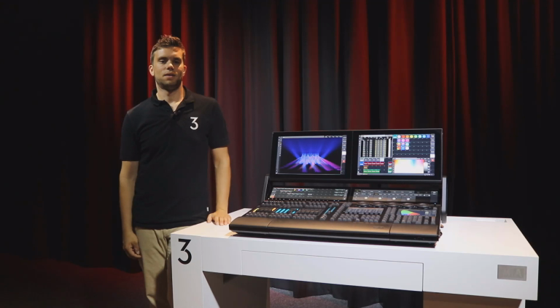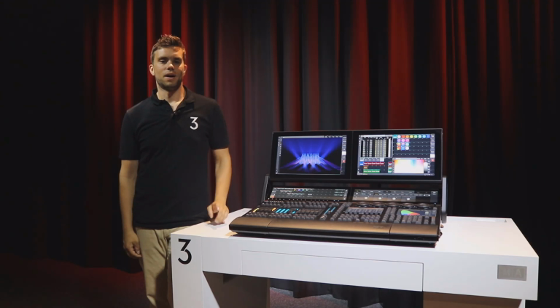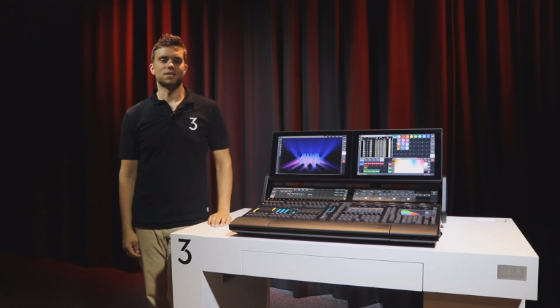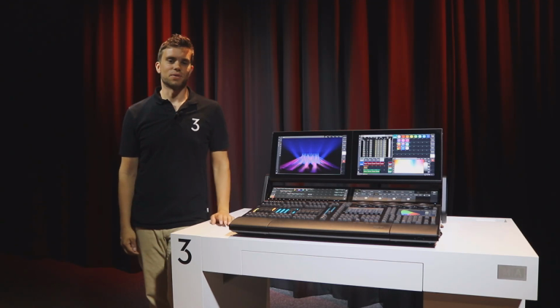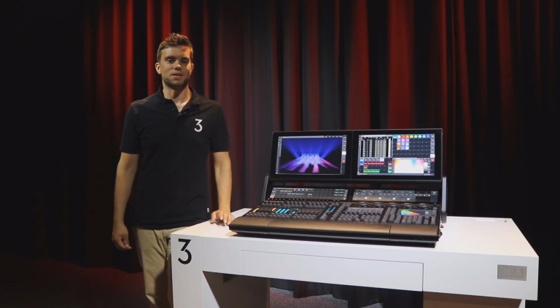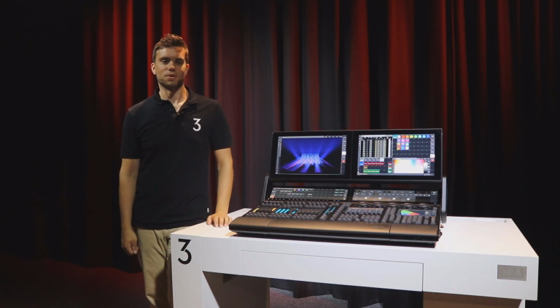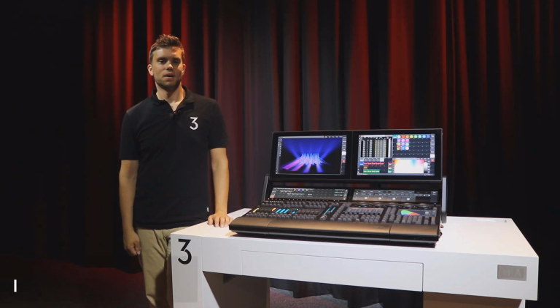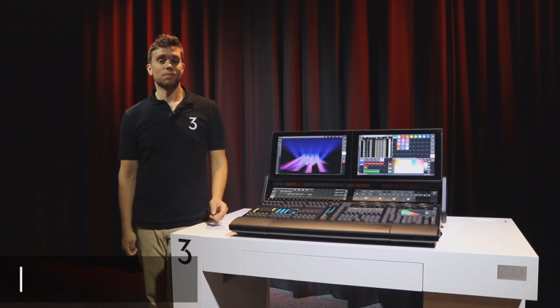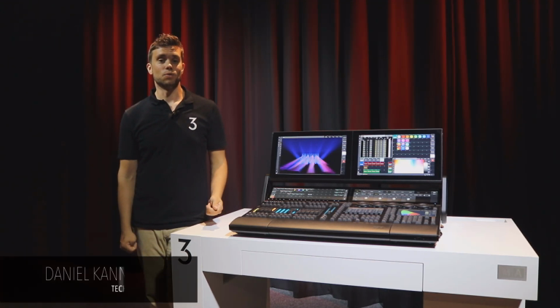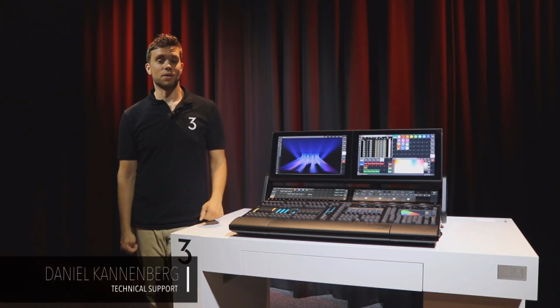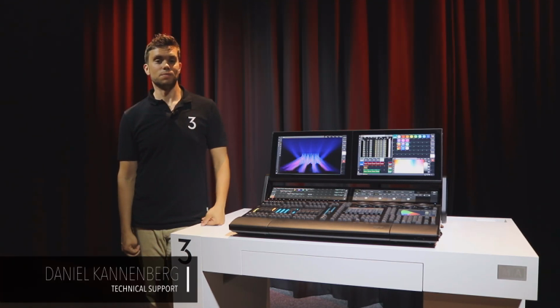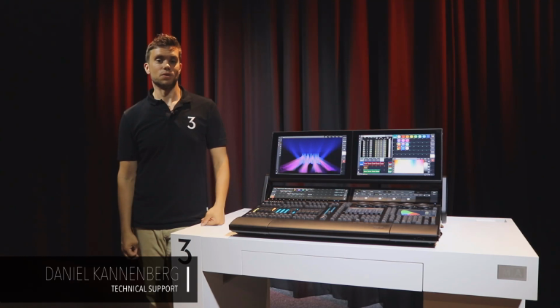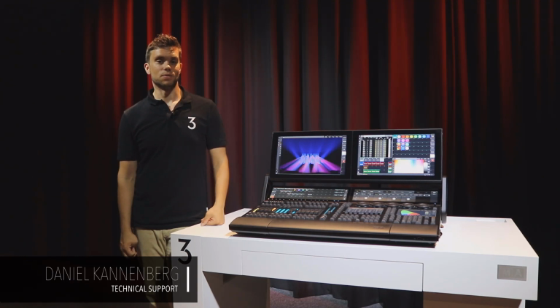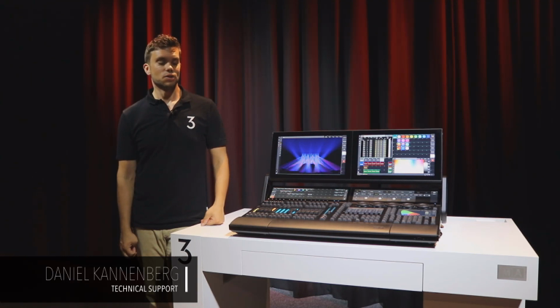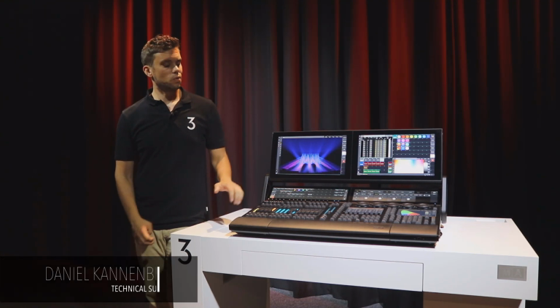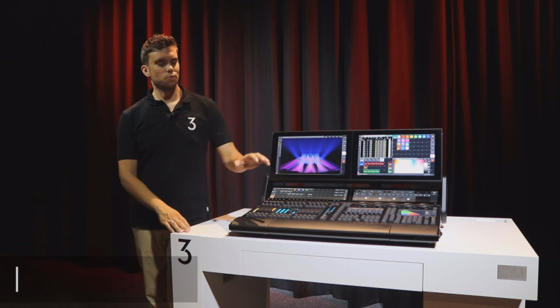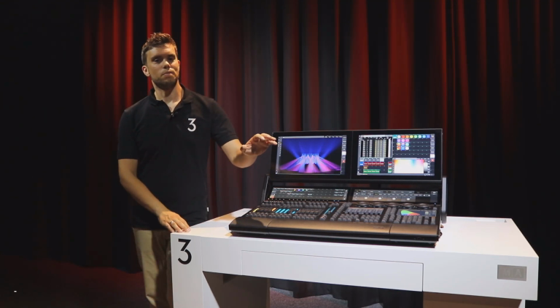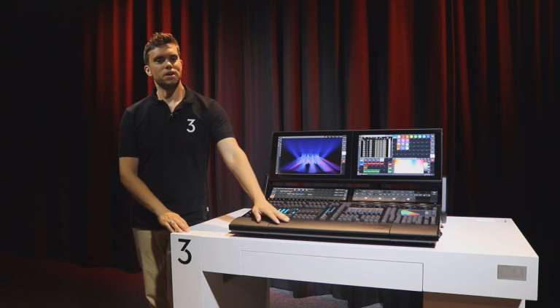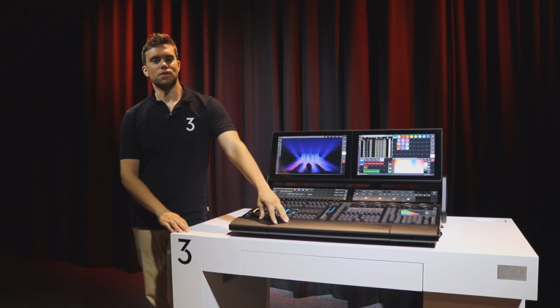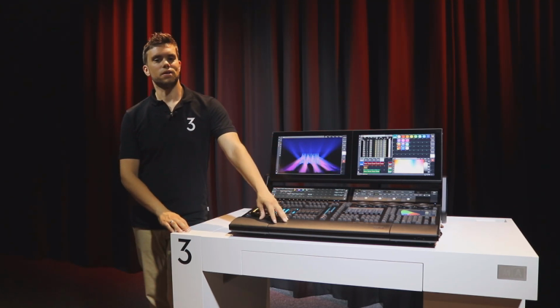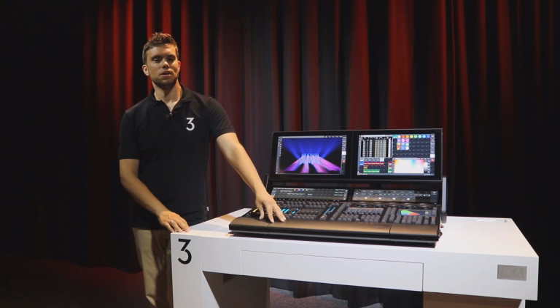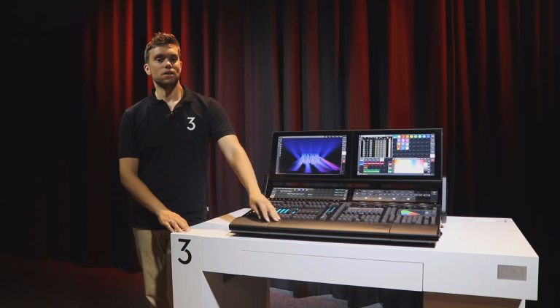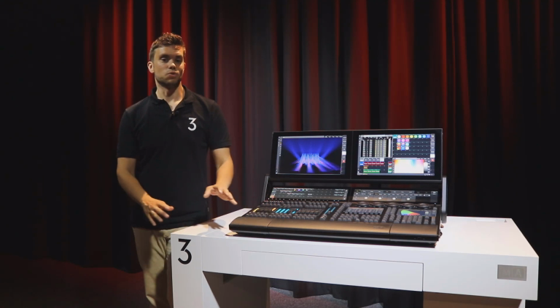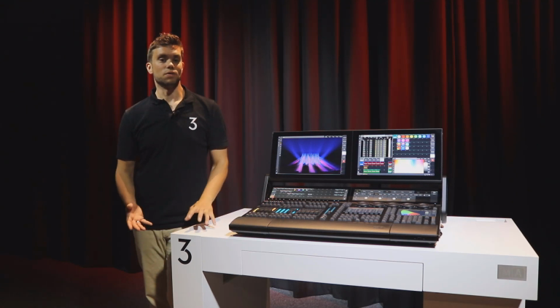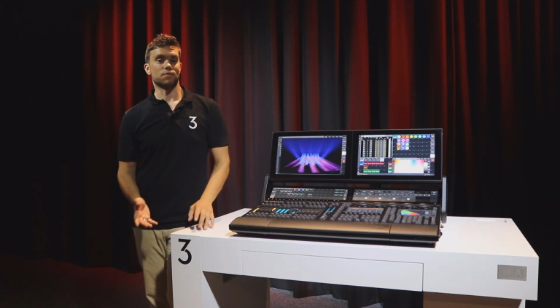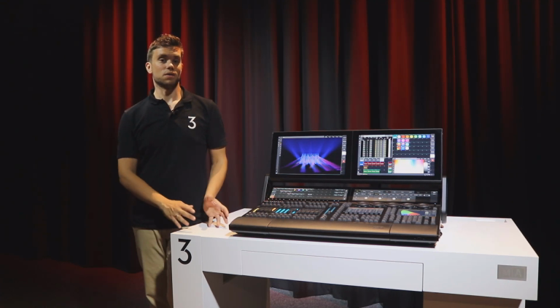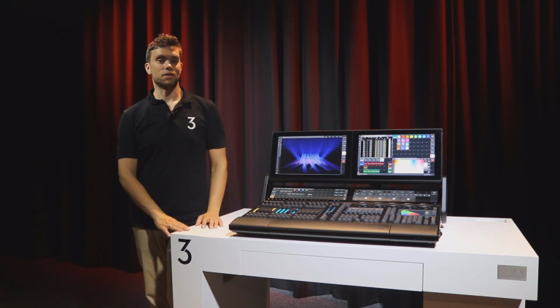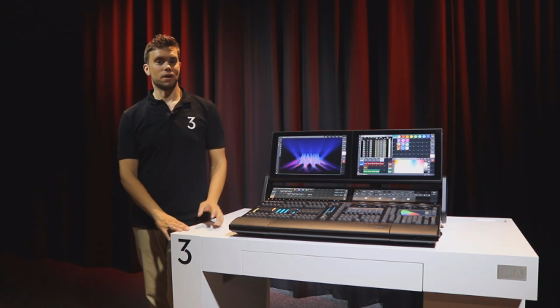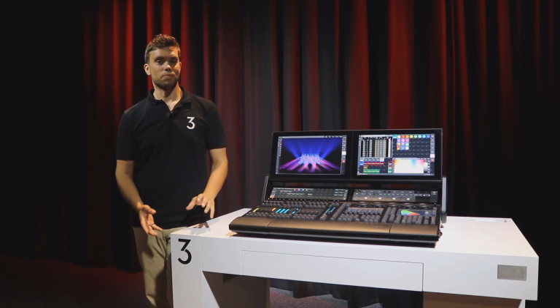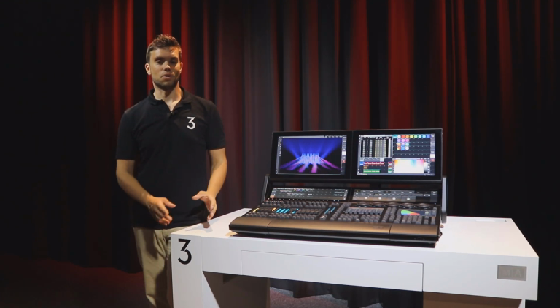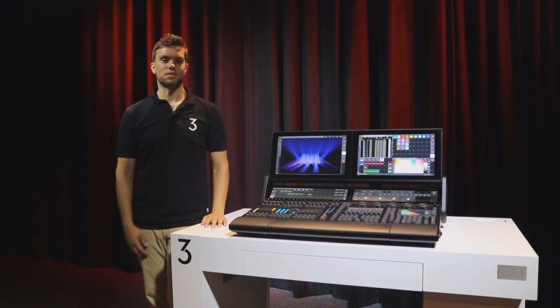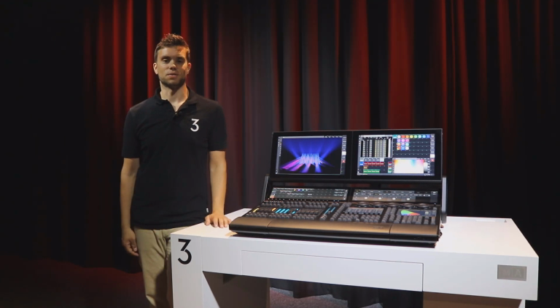Hello, this is Daniel from MA Tech Support. Welcome to a new GrandMA3 Tips & Tricks video. Today I want to talk with you about the placement of the internal keyboard and what to do if you have no internal keyboard, like on the Compact or Compact XT consoles.